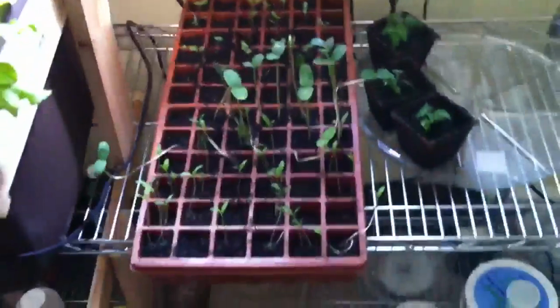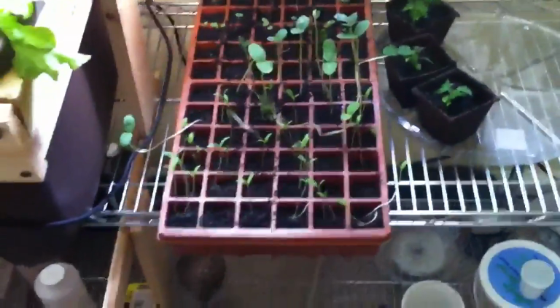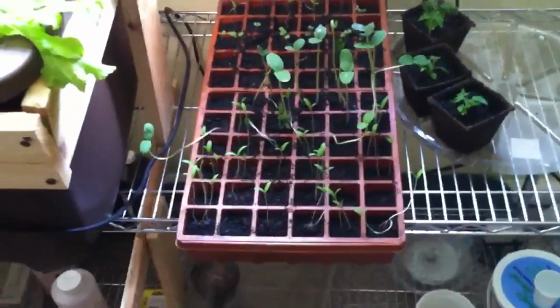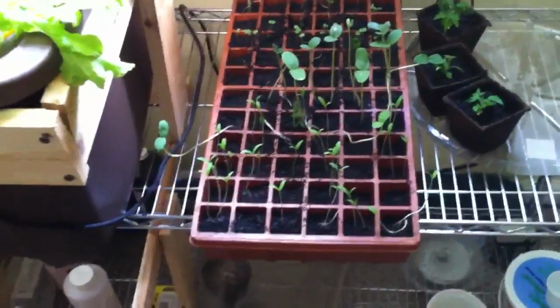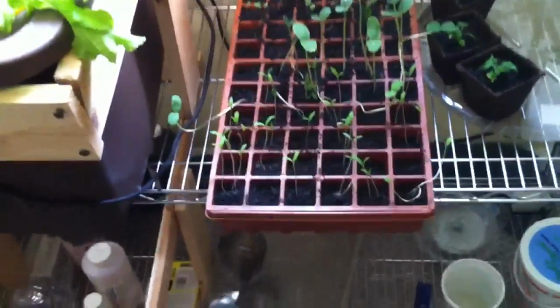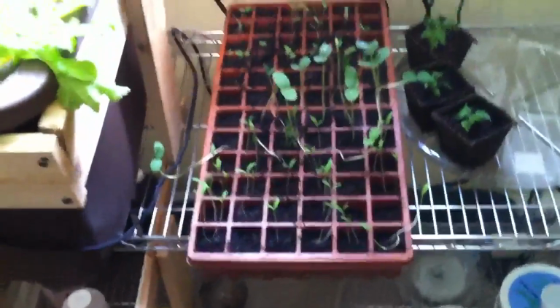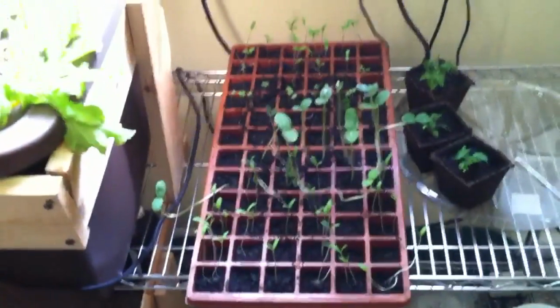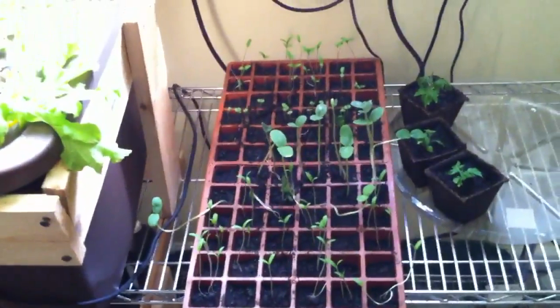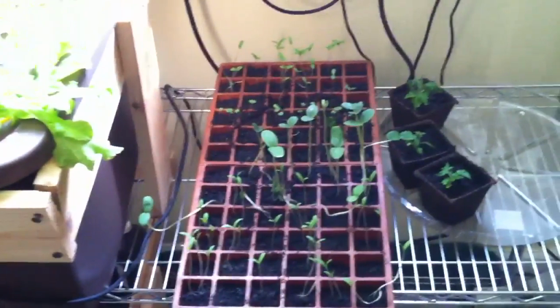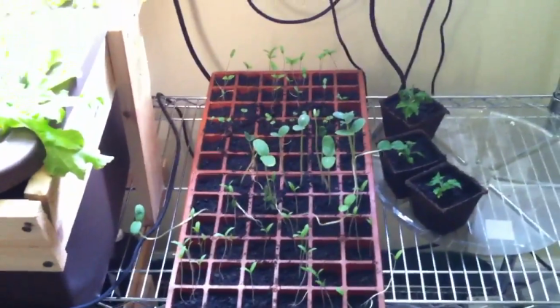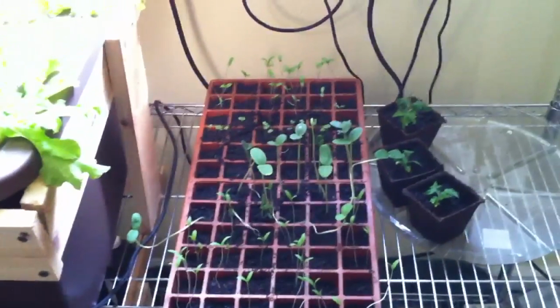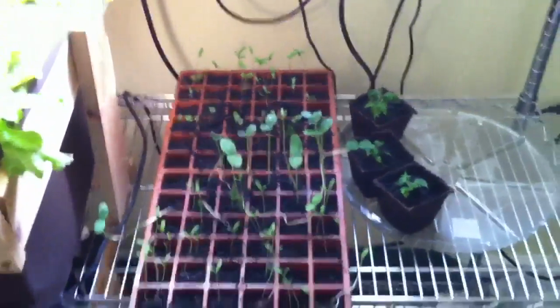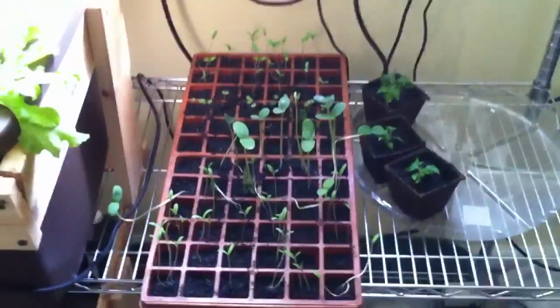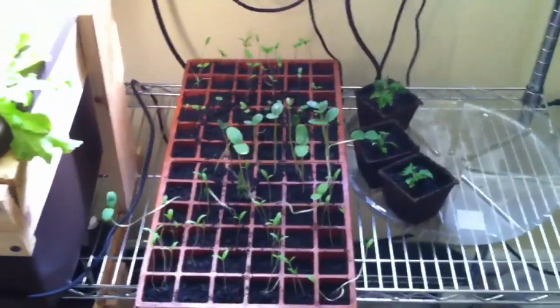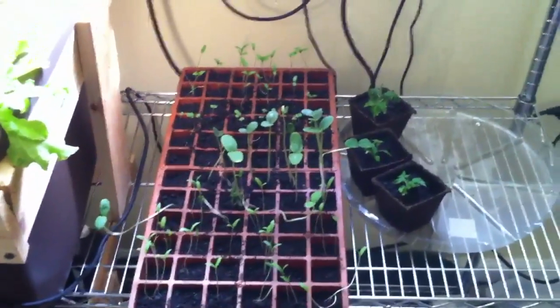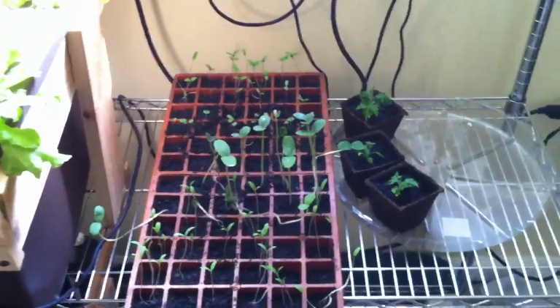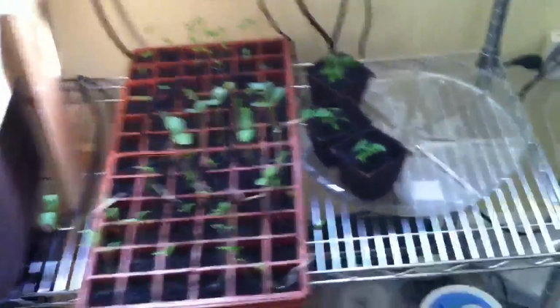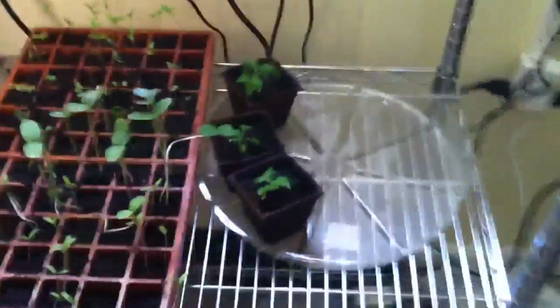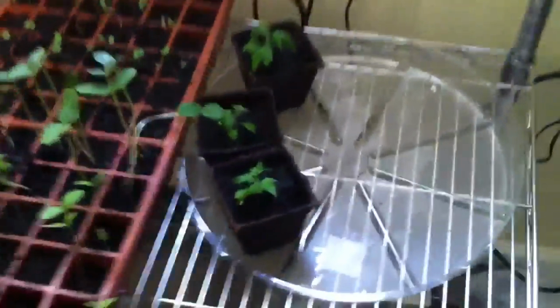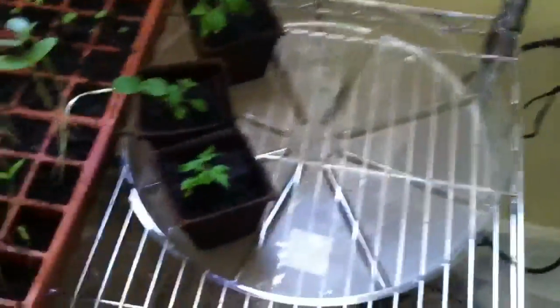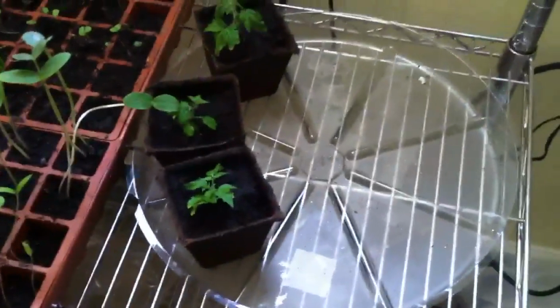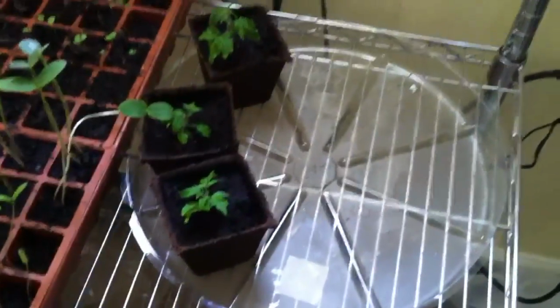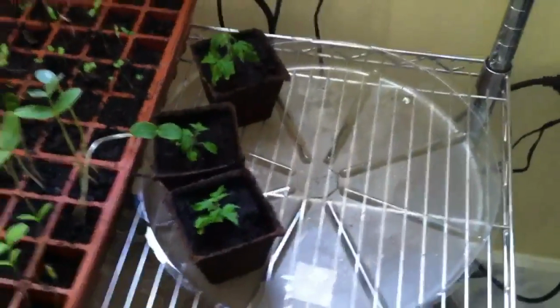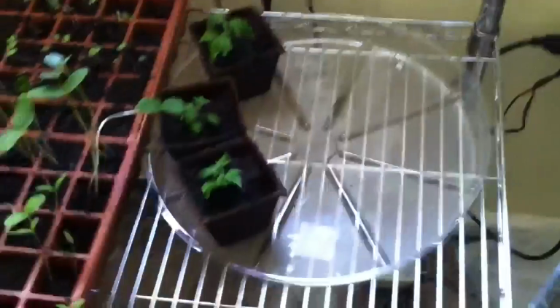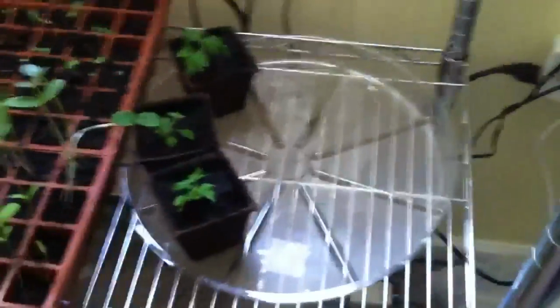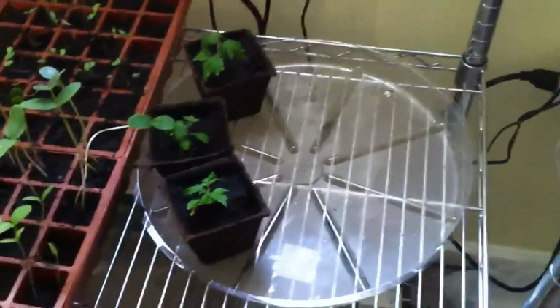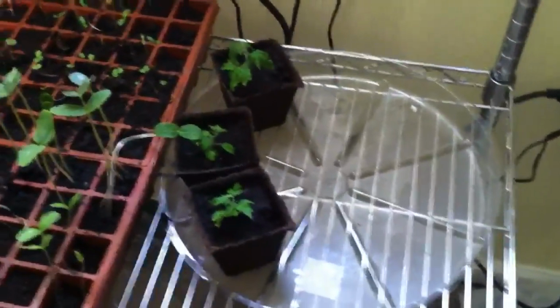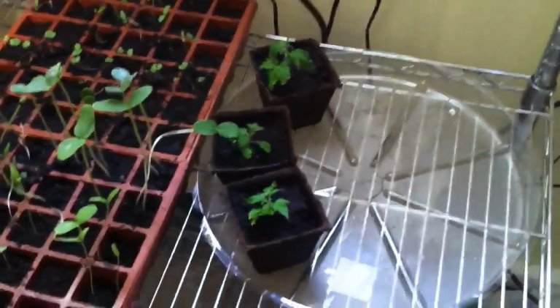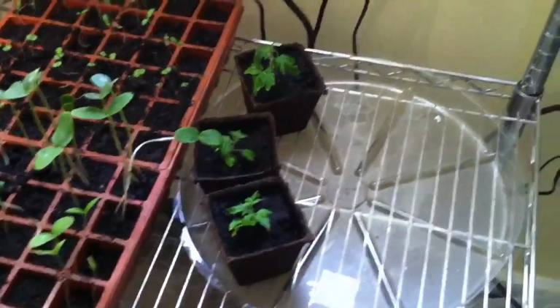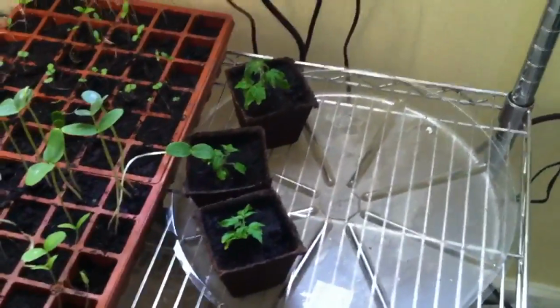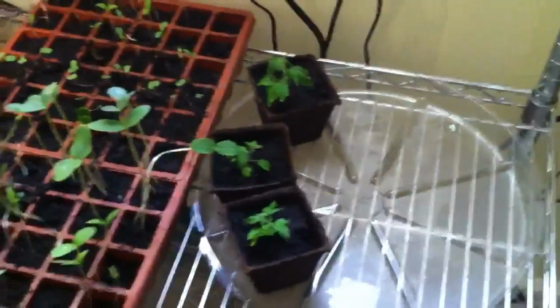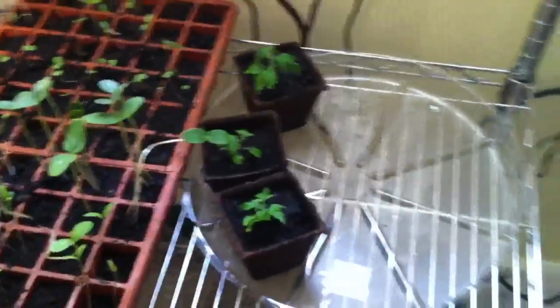This is where I have my light, where I have my starters for outdoors. I've got a bunch of tomato plants in here, some watermelons, some cantaloupe. And I moved some microtoms into some dirt.